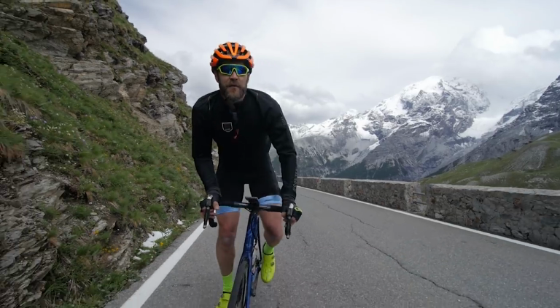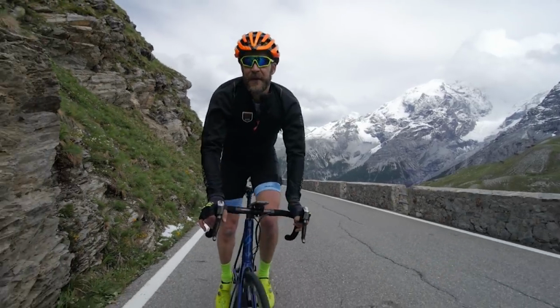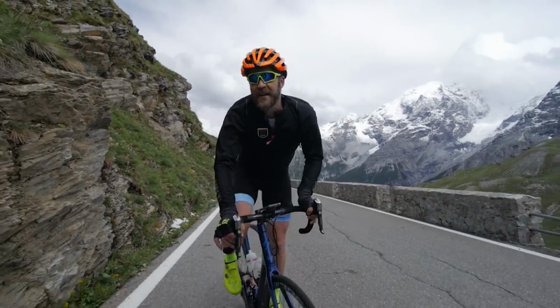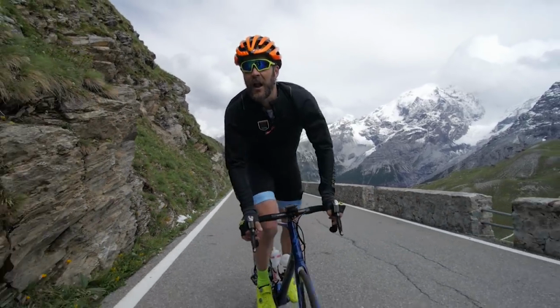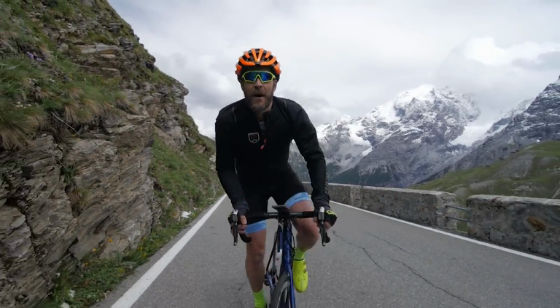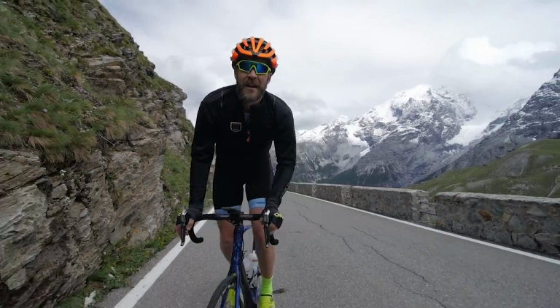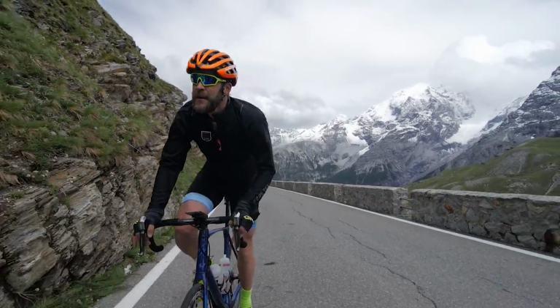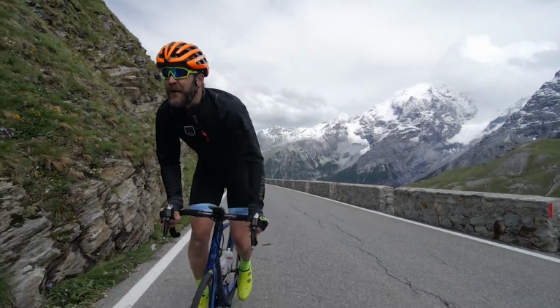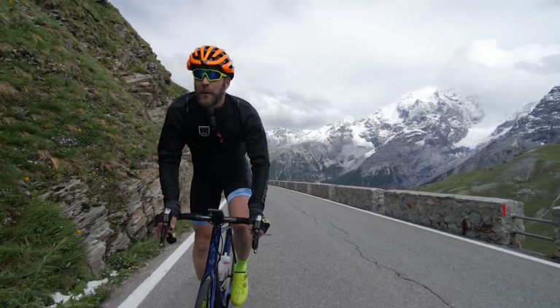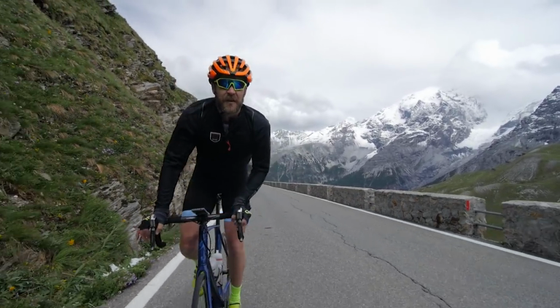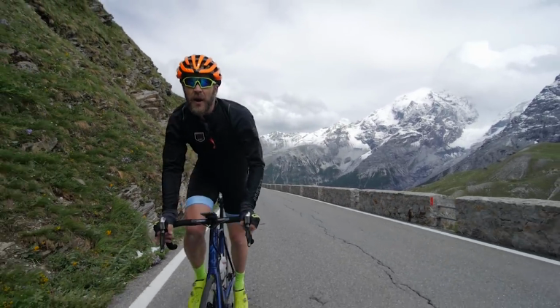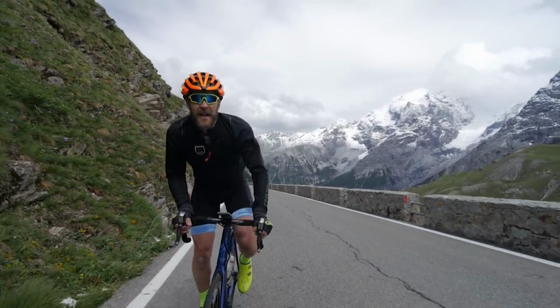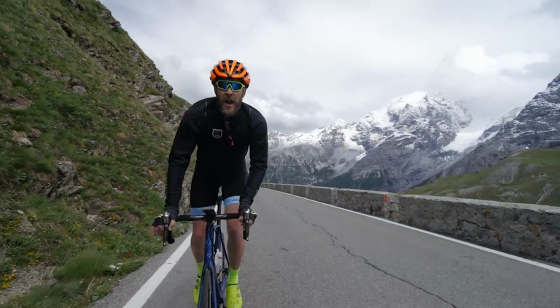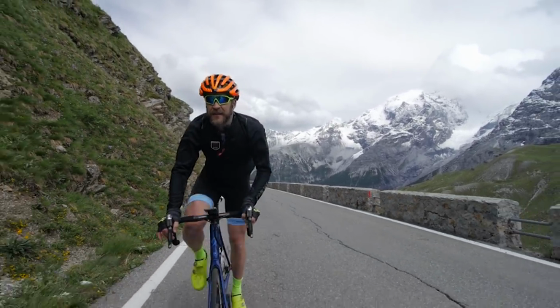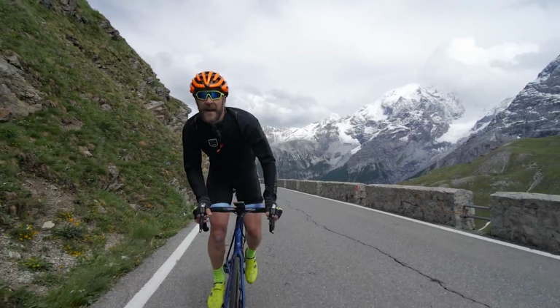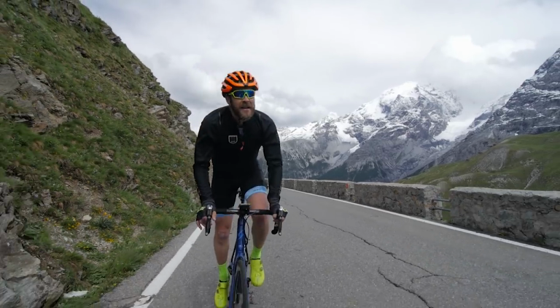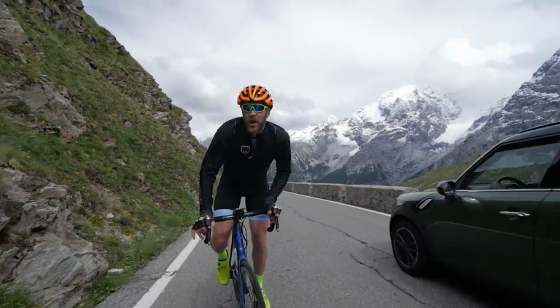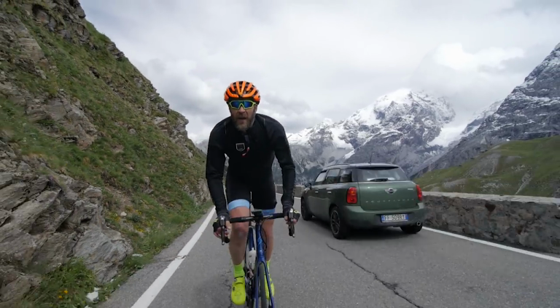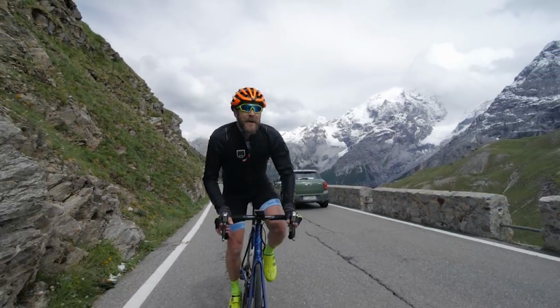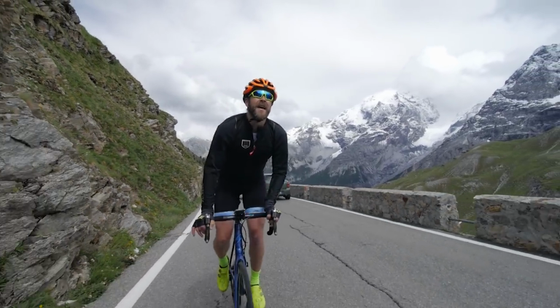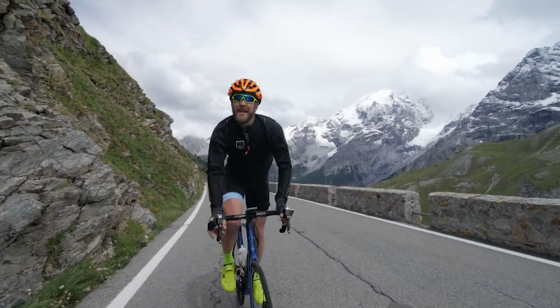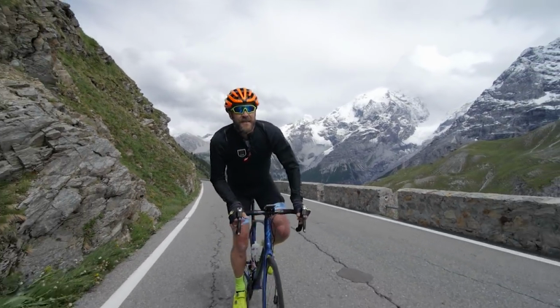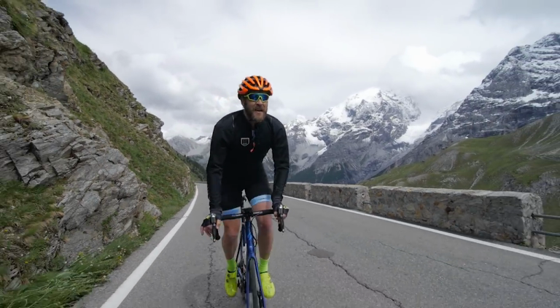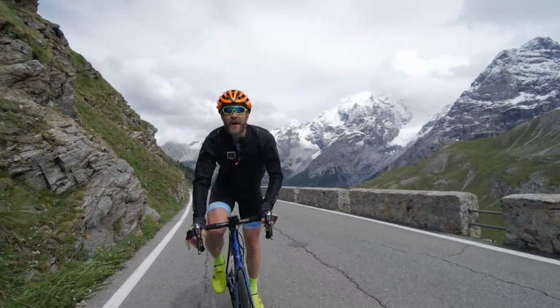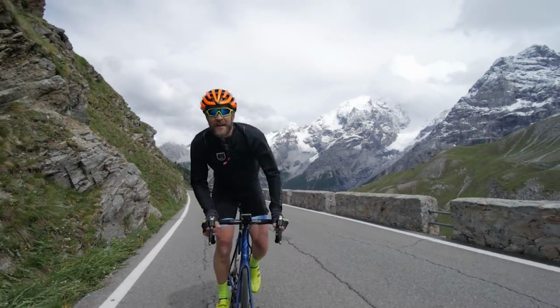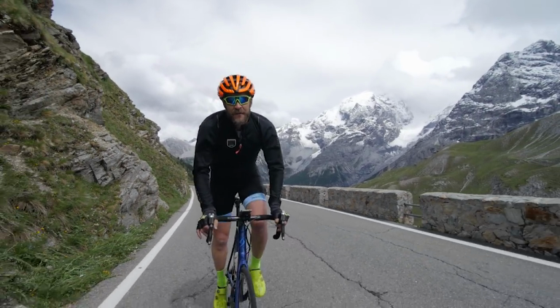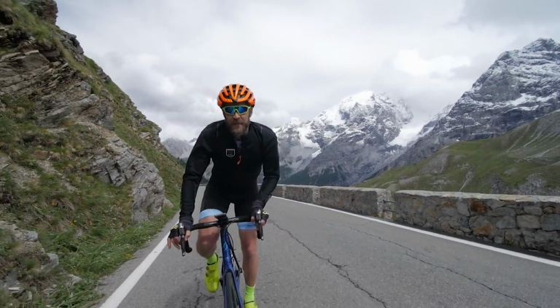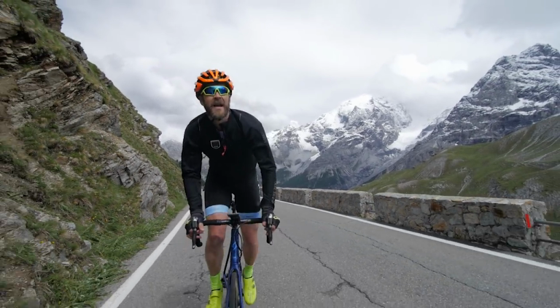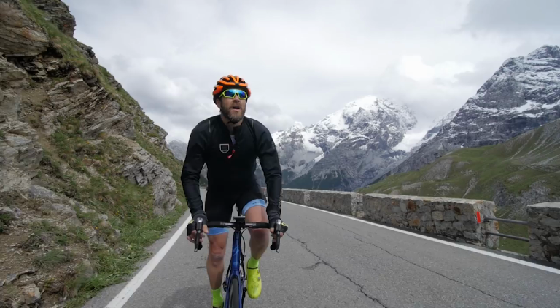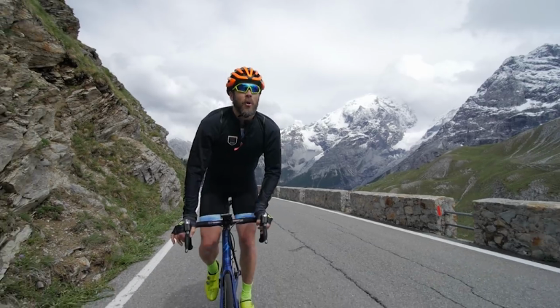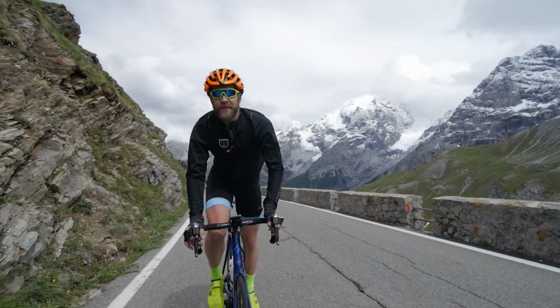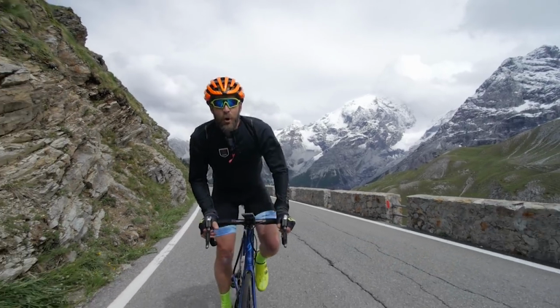We've reached the business end of the climb now — about five kilometers to go — and I can see all the hairpins stacked up in front of me all the way up the valley wall.